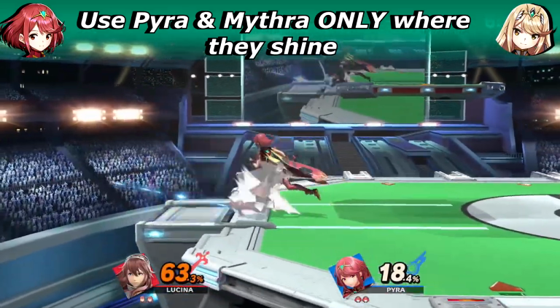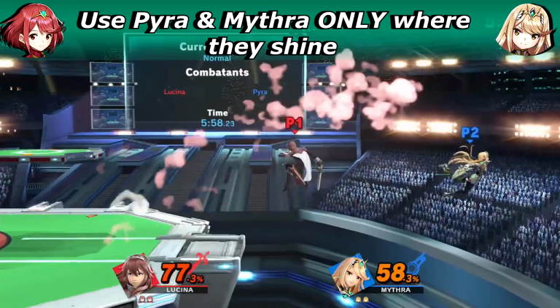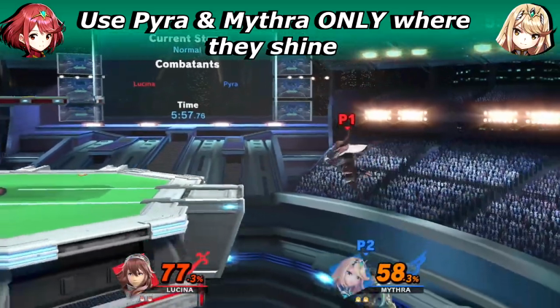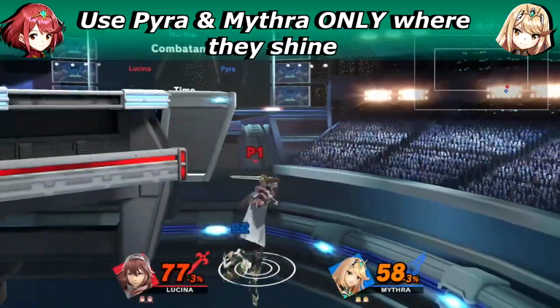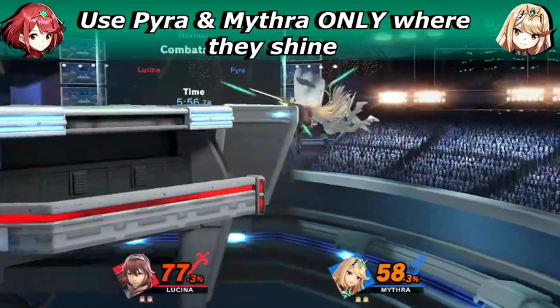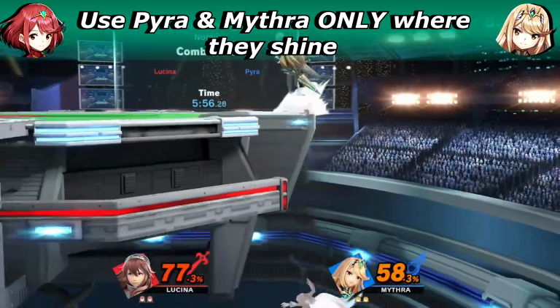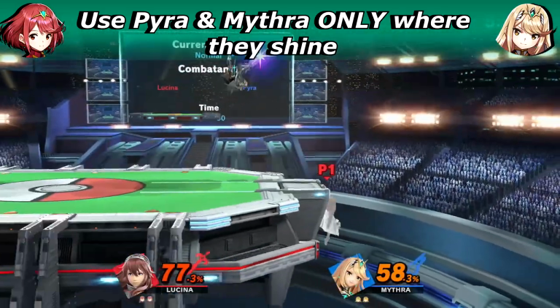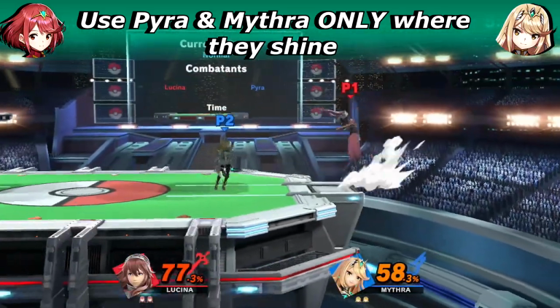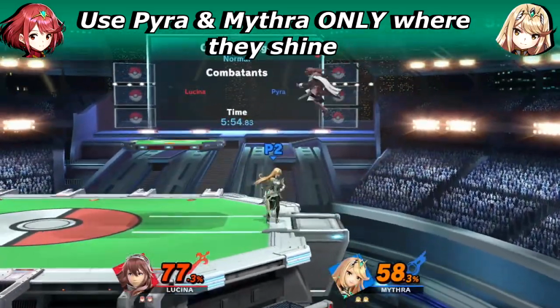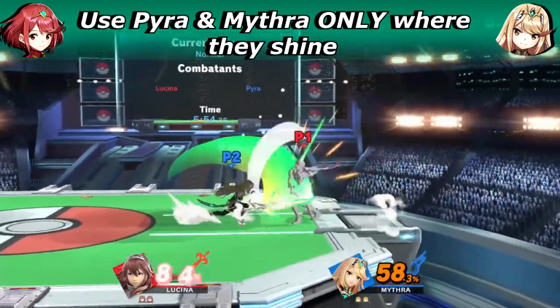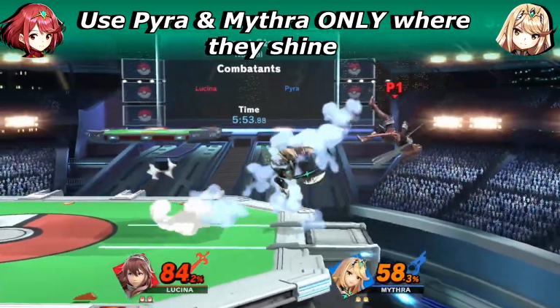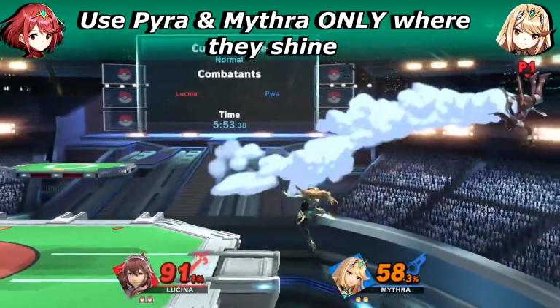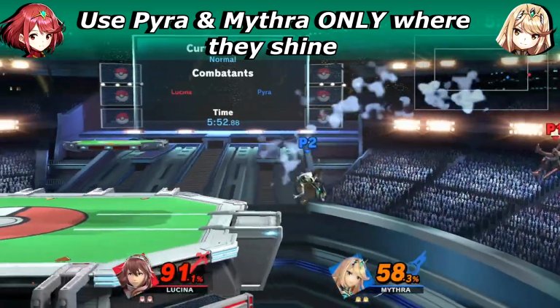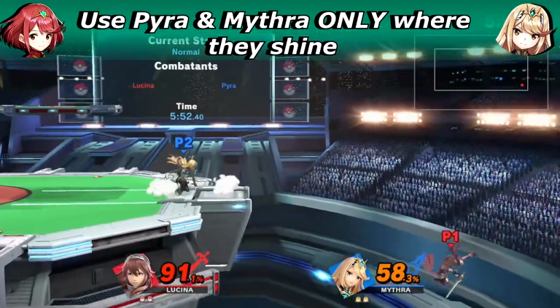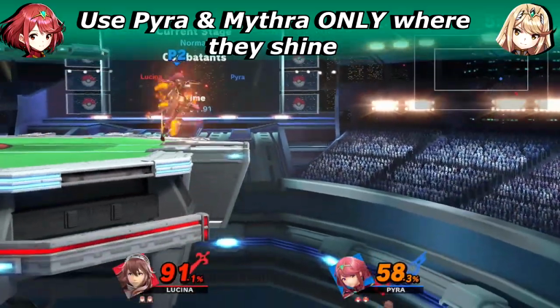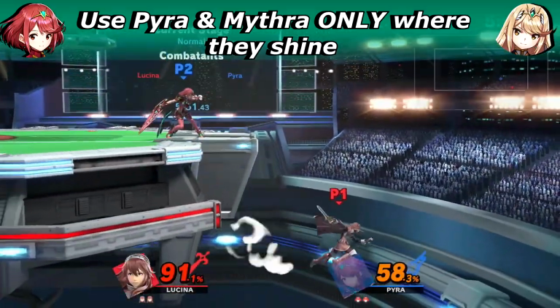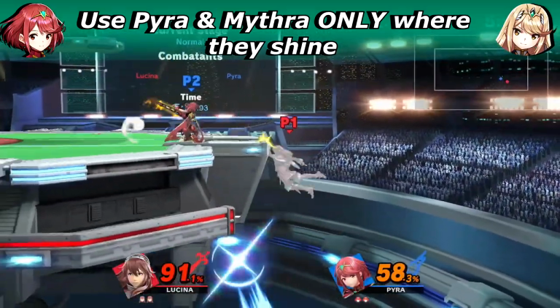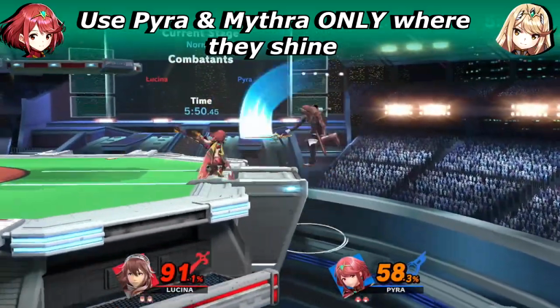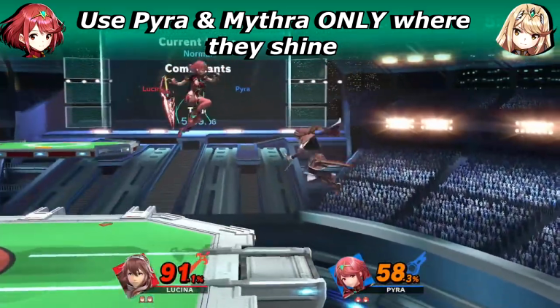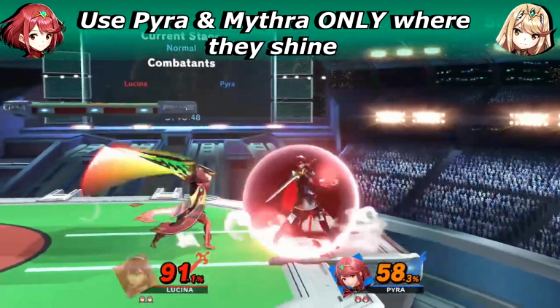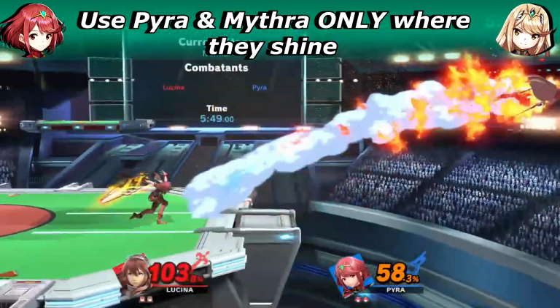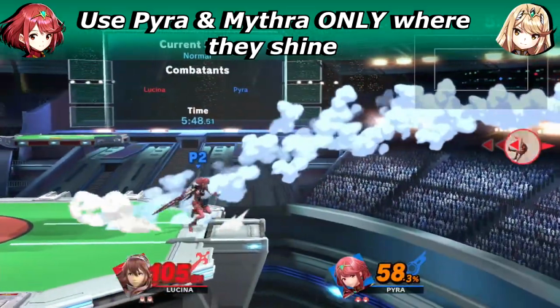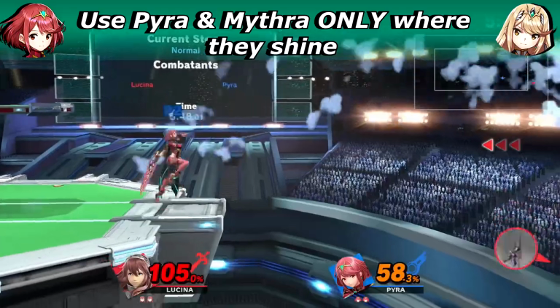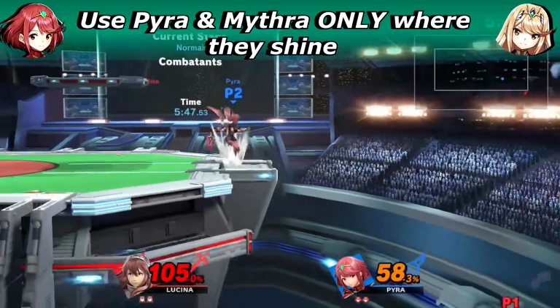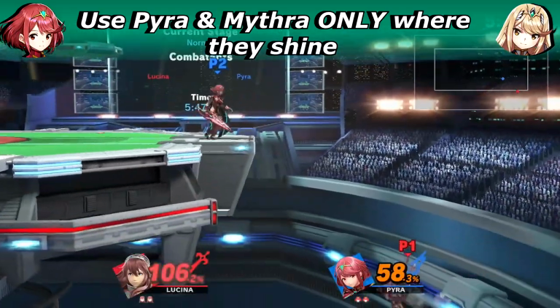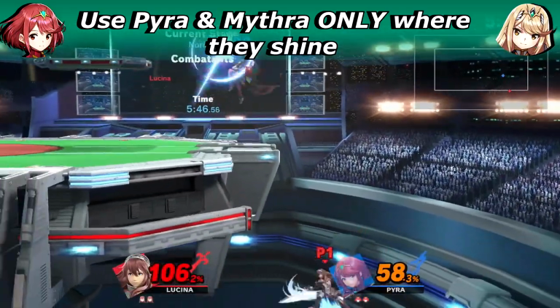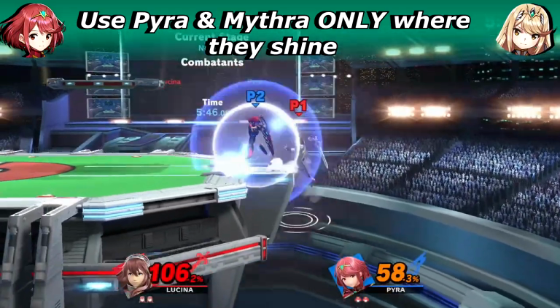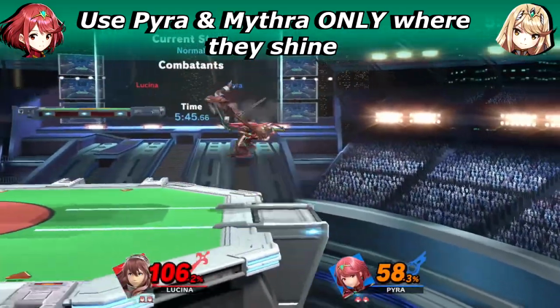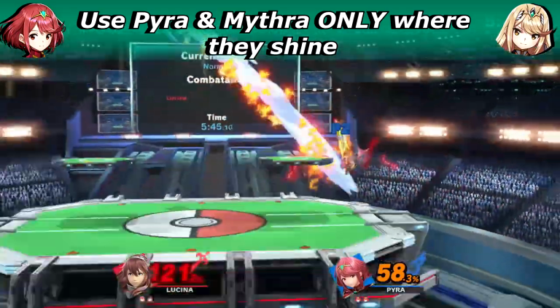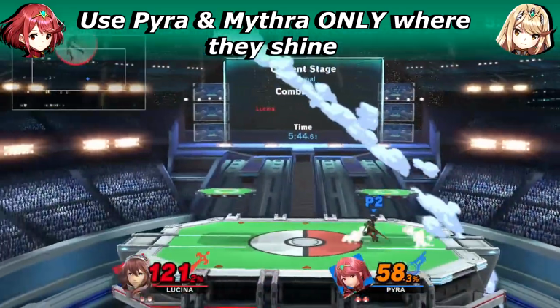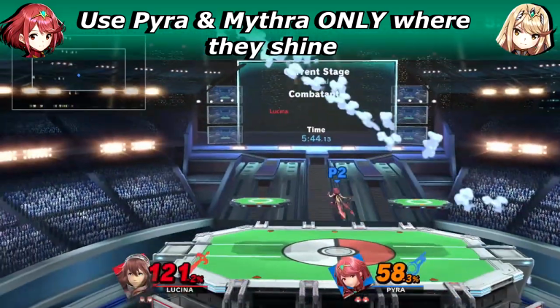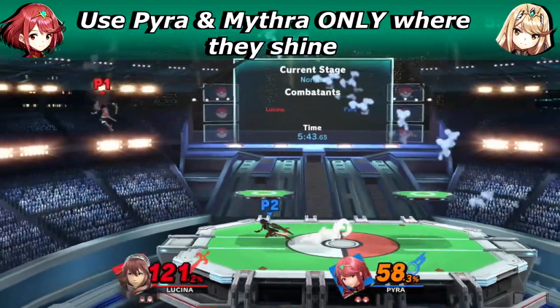The goal, in simple terms, is to play Mythra until you win neutral, then pressure with Pyra until their stock is gone. If it doesn't work out, switch back to Mythra and repeat the process. I have oversimplified things a lot here, but that is essentially what it boils down to.